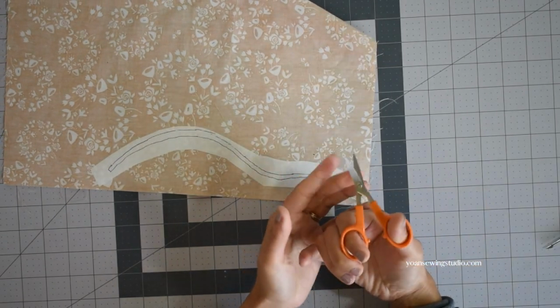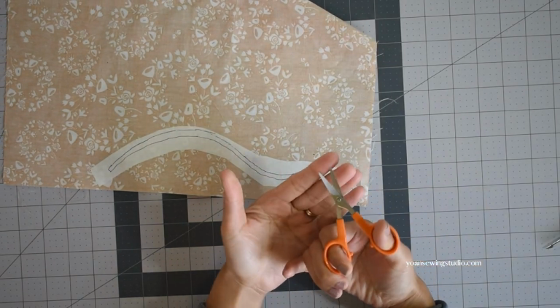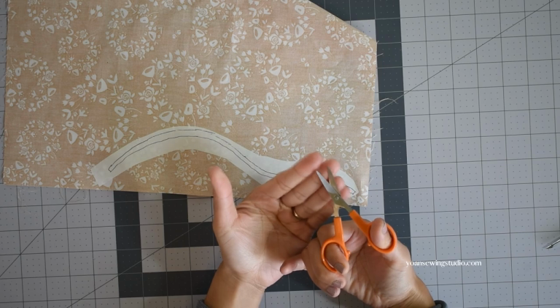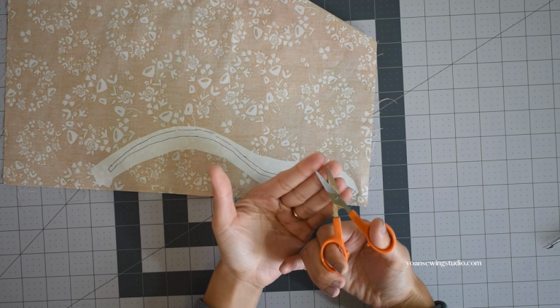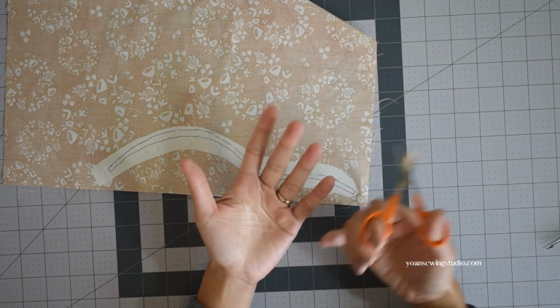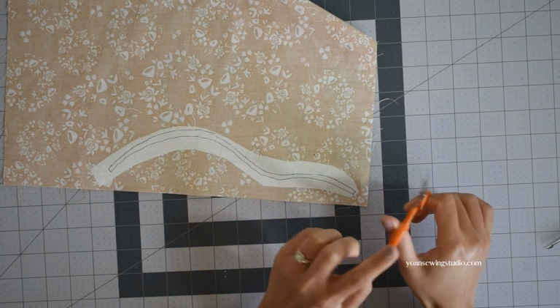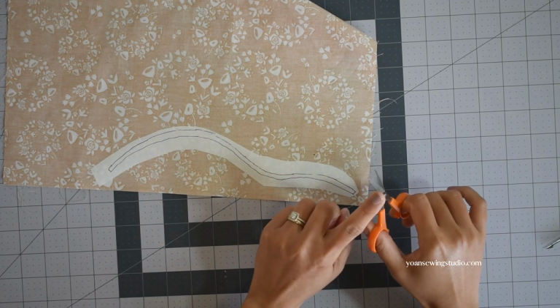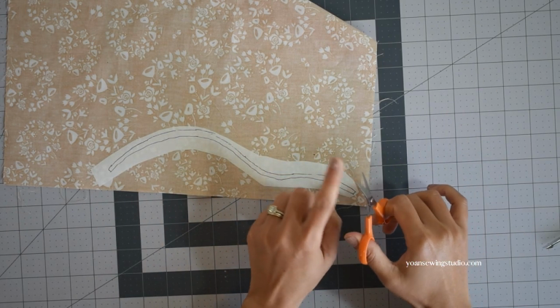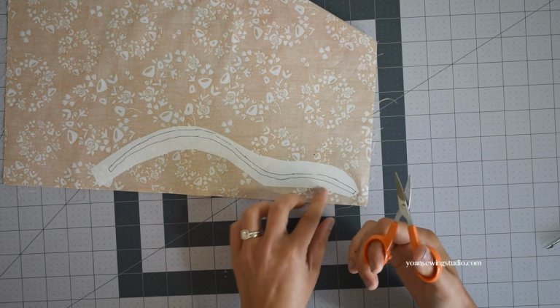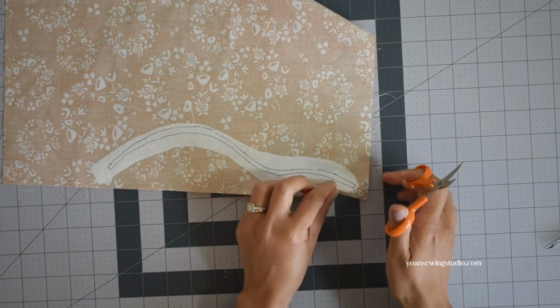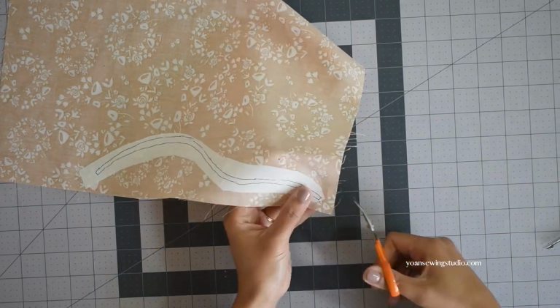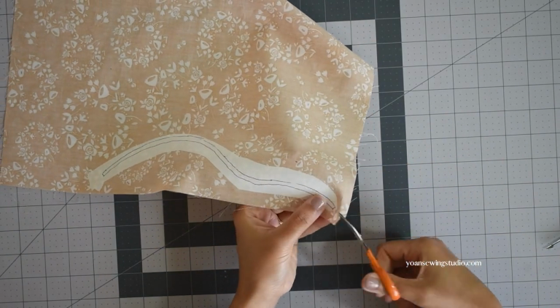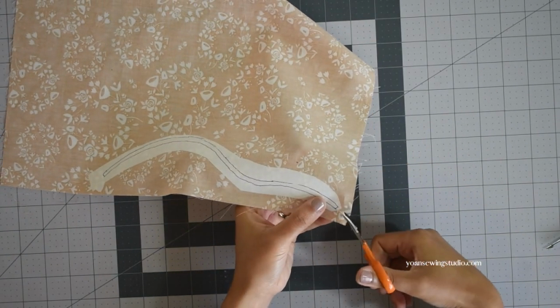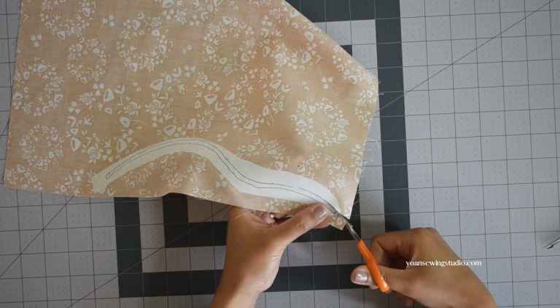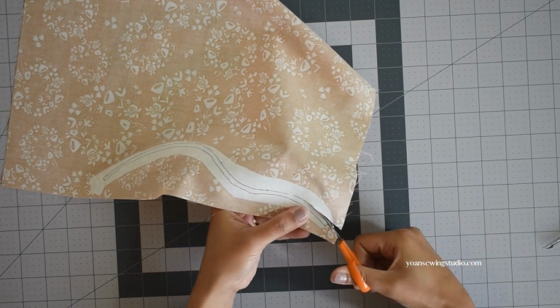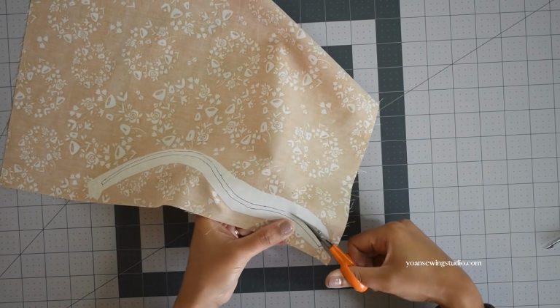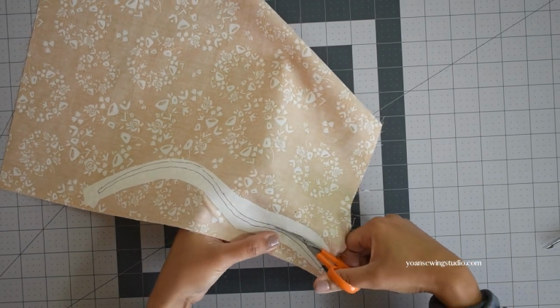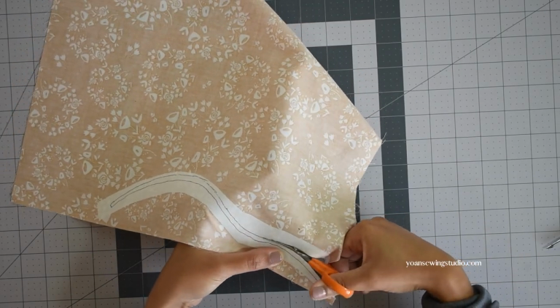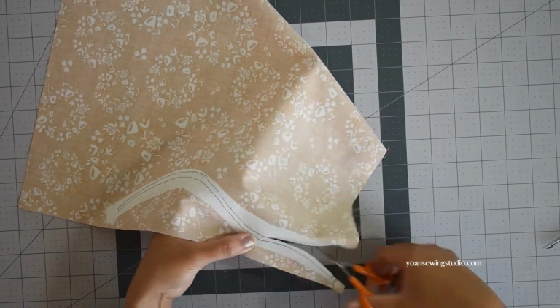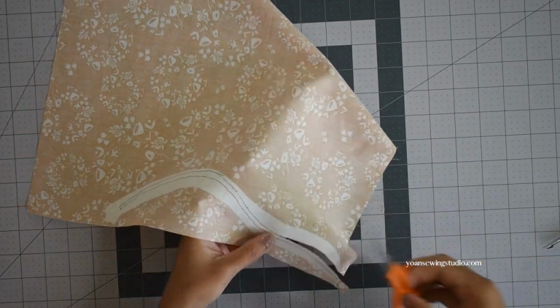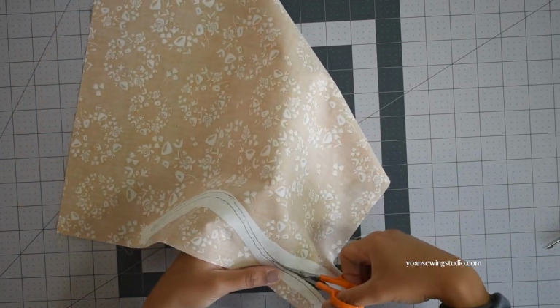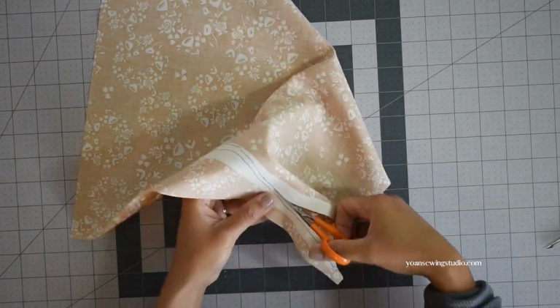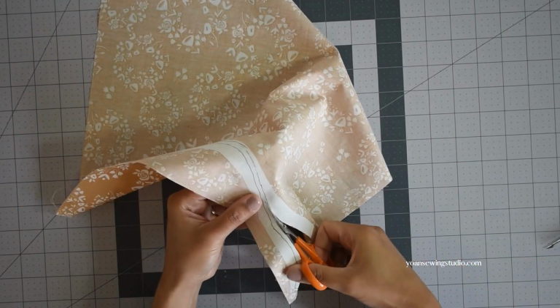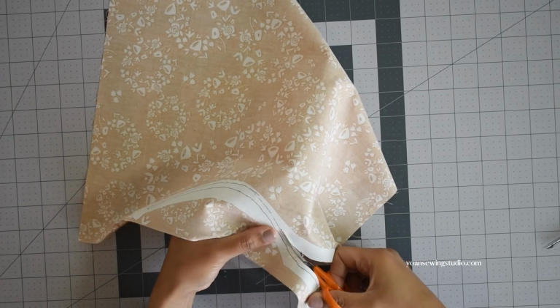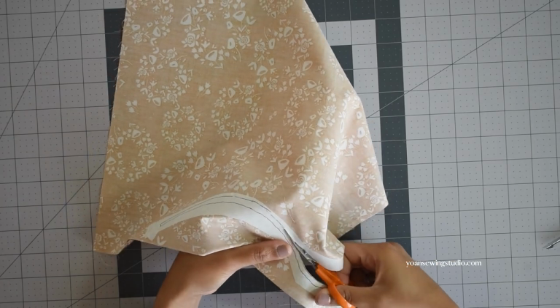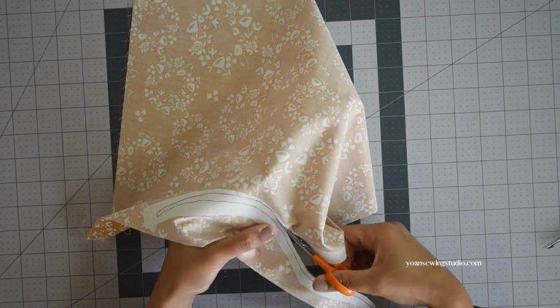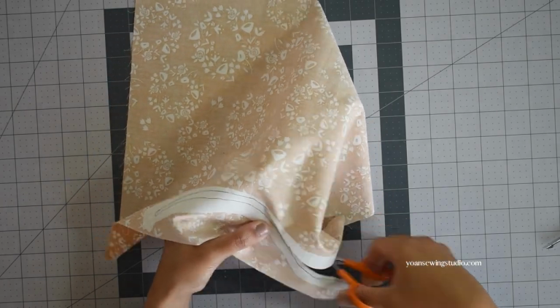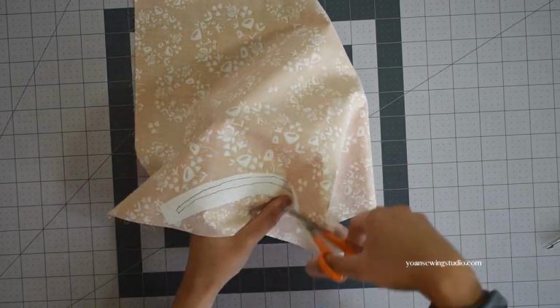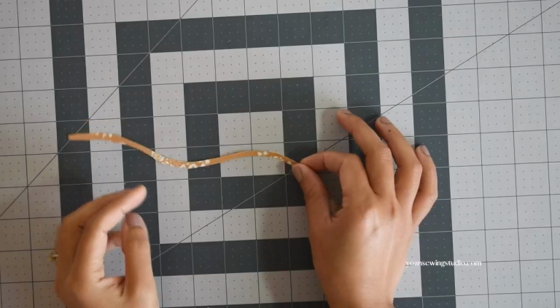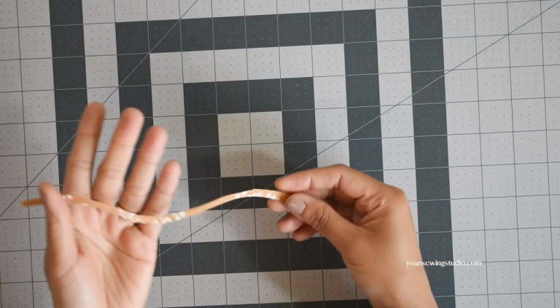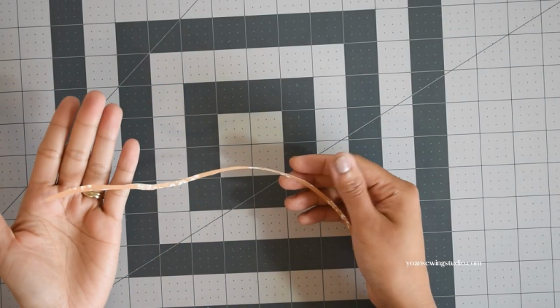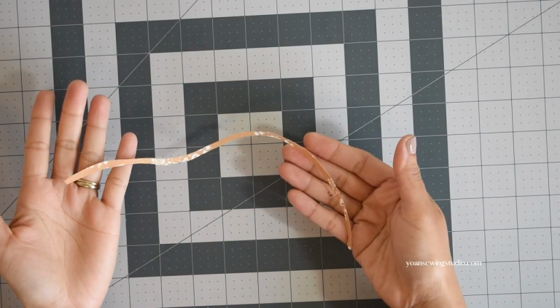I like using these little appliqué scissors. The shape of the scissors is kind of curved, making it easier to cut precisely around curved areas. If you don't have these, feel free to use regular fabric scissors. You should end up with something like this.